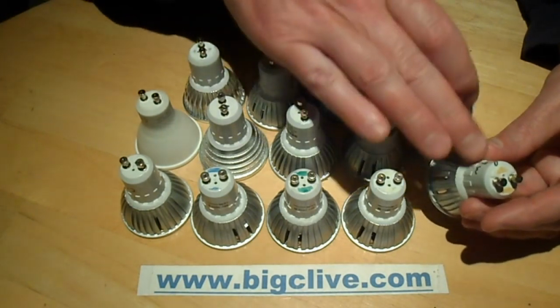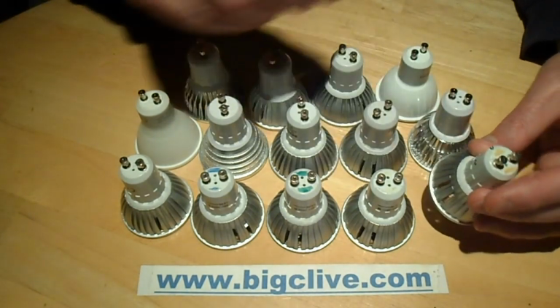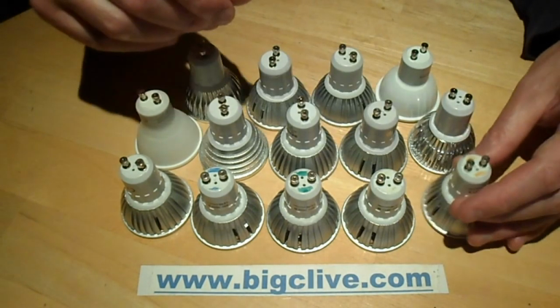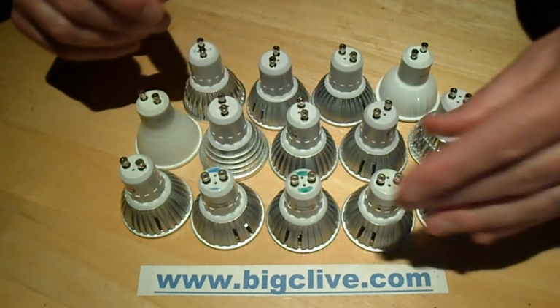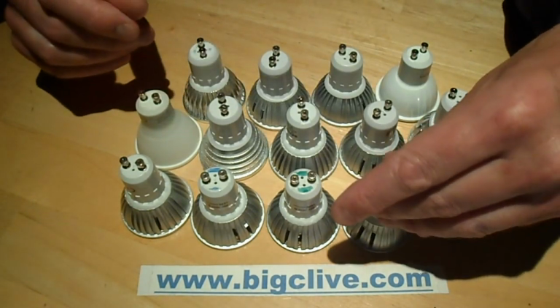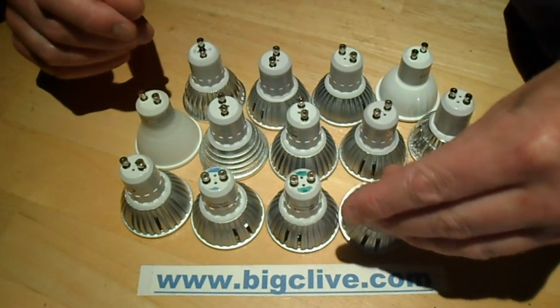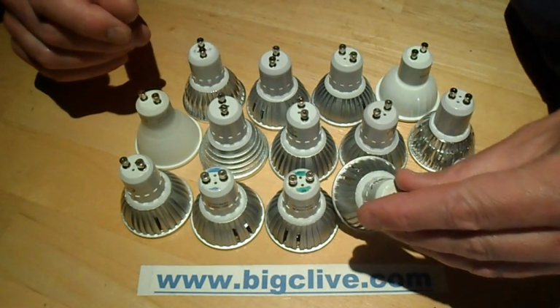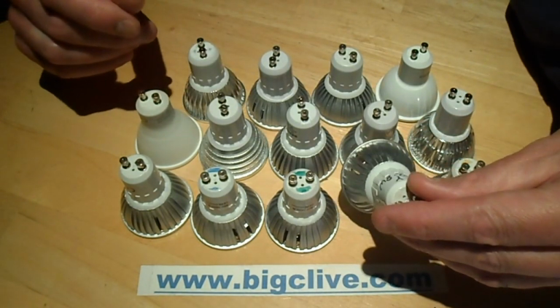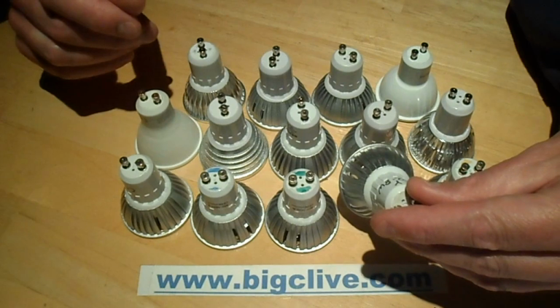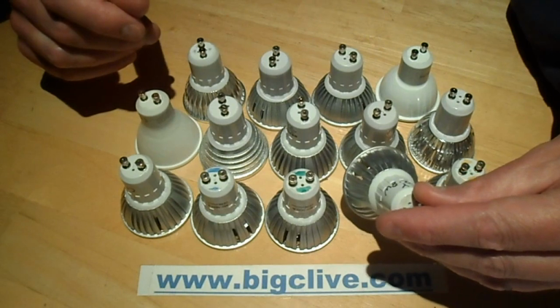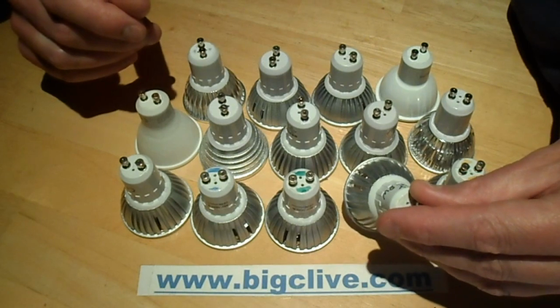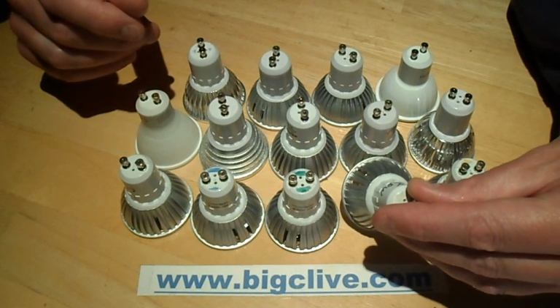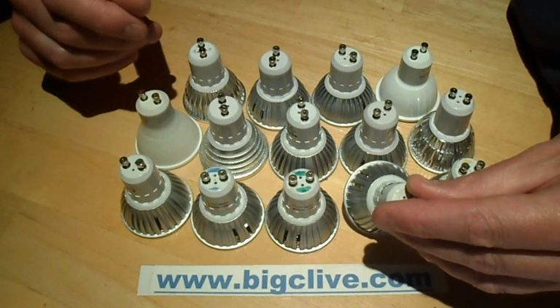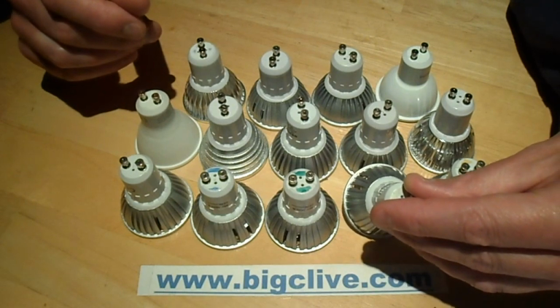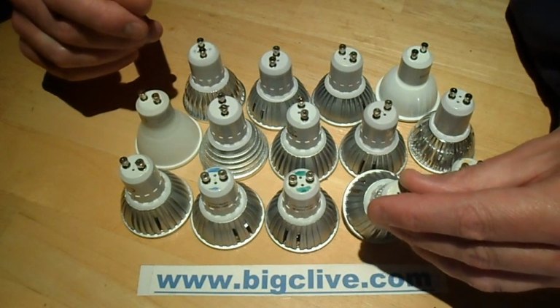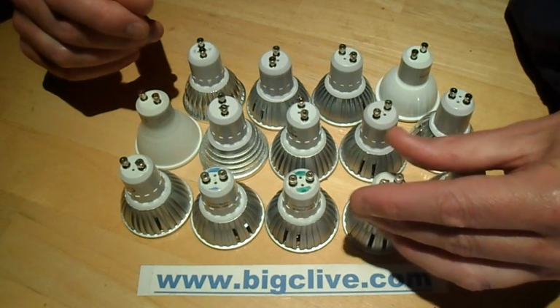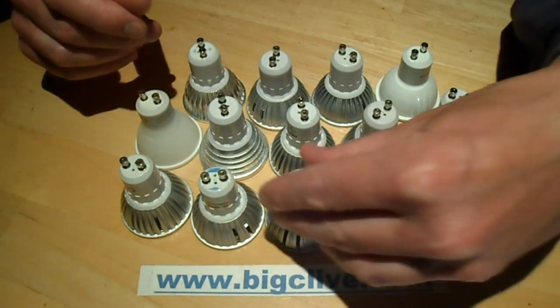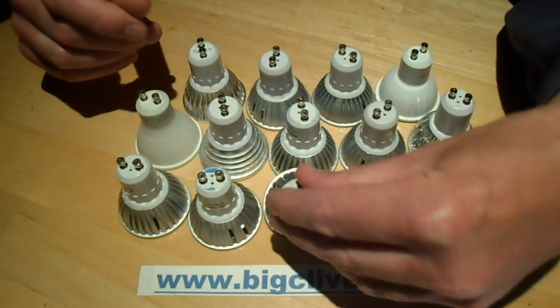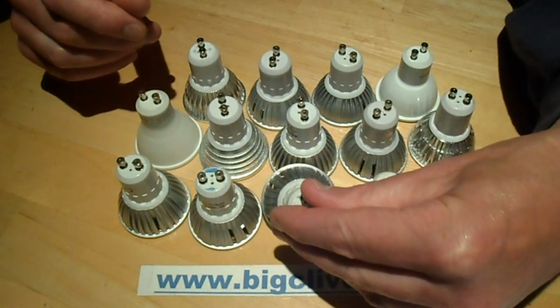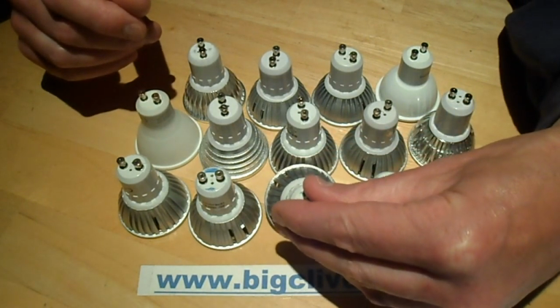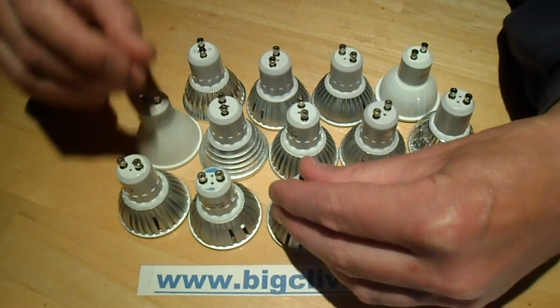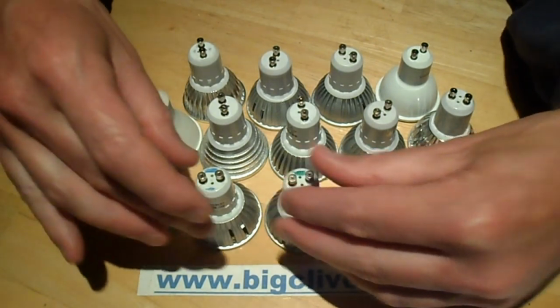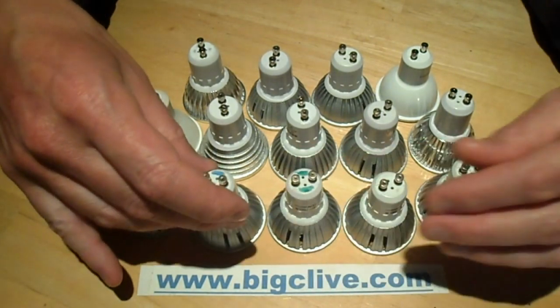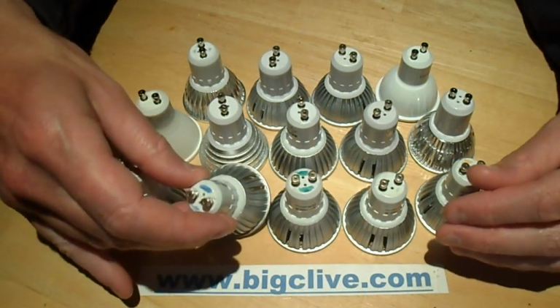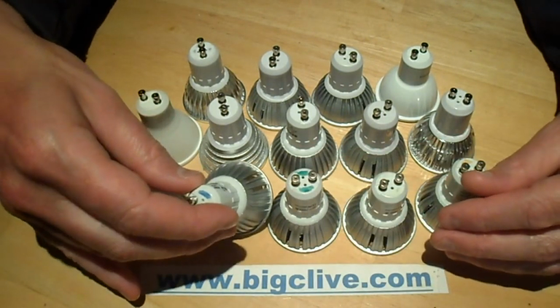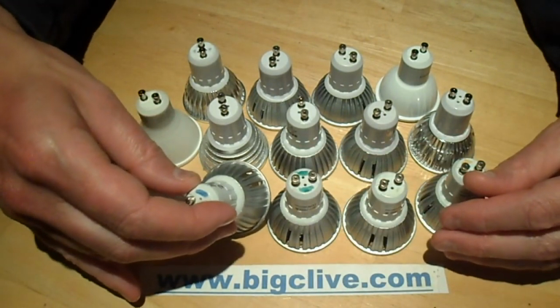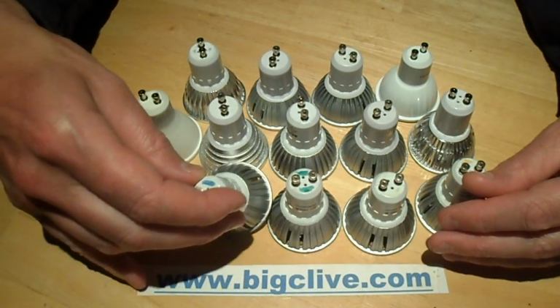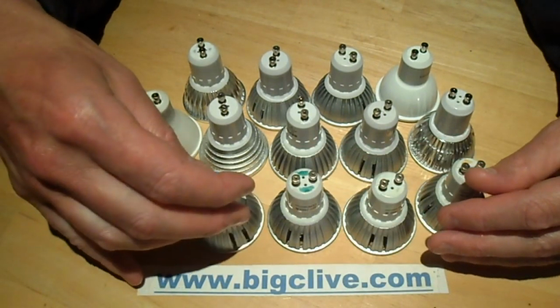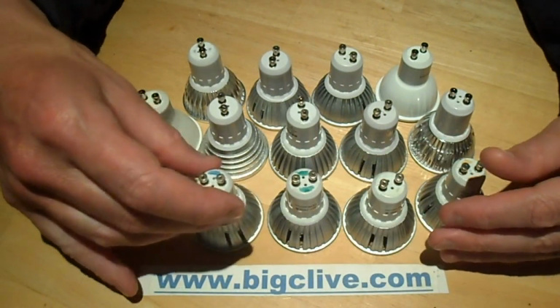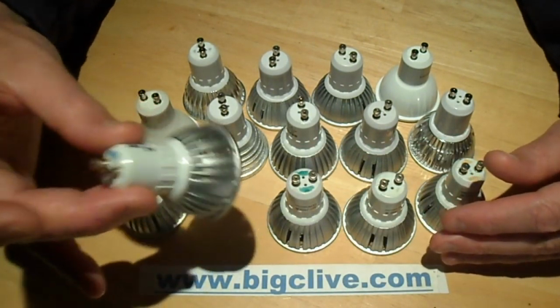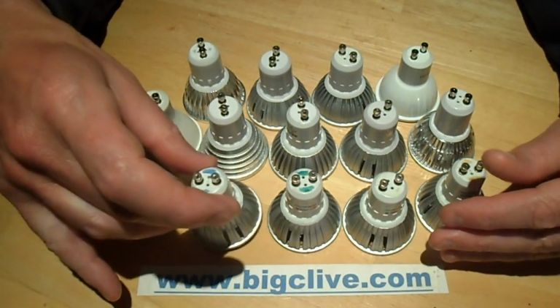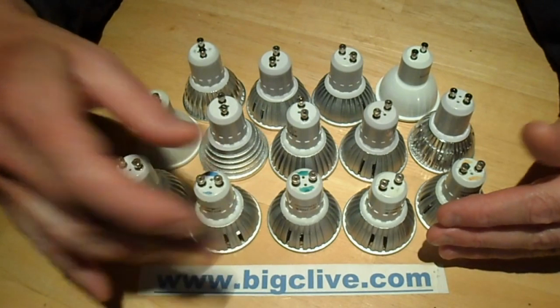So 1.9W for the red. The yellow, which is using gallium nitride chips with phosphor, came out at 2.8W. The green, 2.6W. And the blue, 2.9W — so the blue is the closest to the 3W rating.